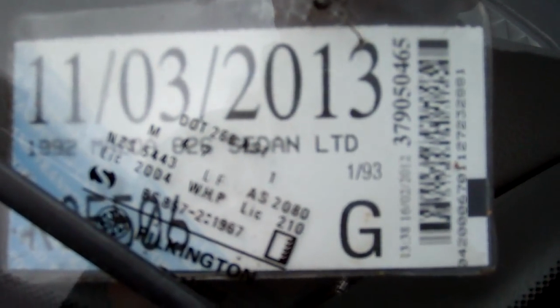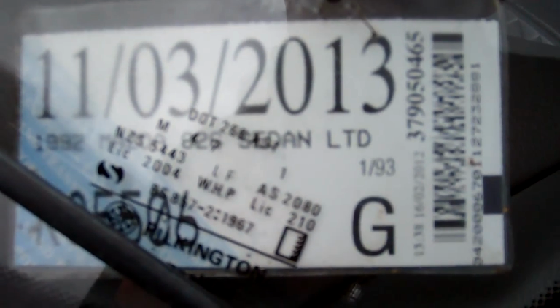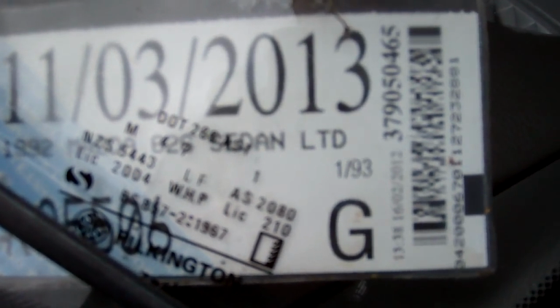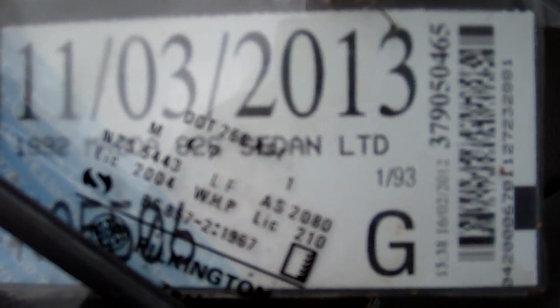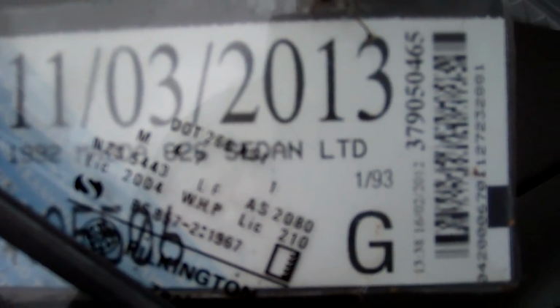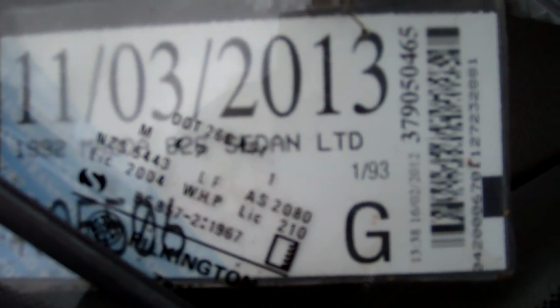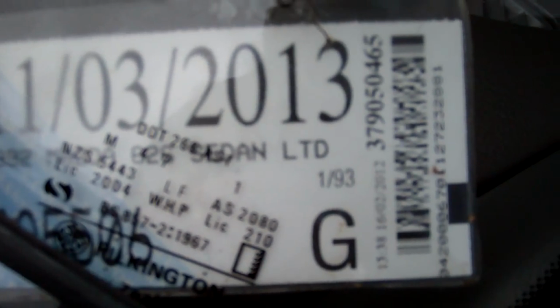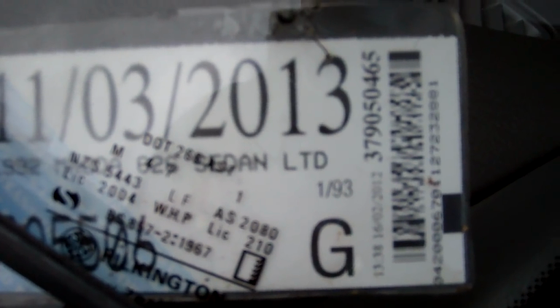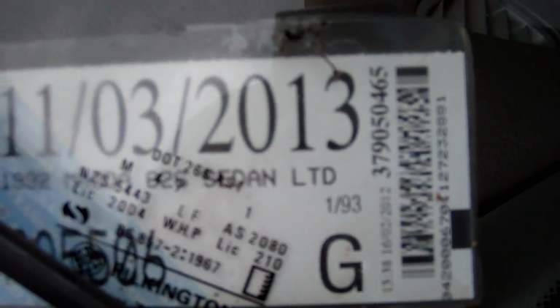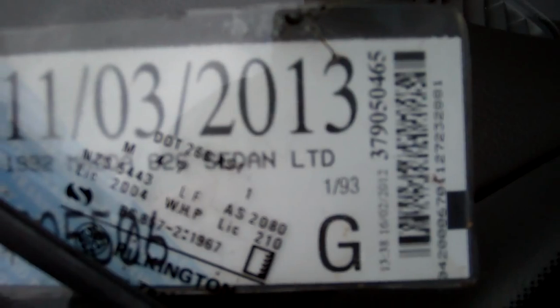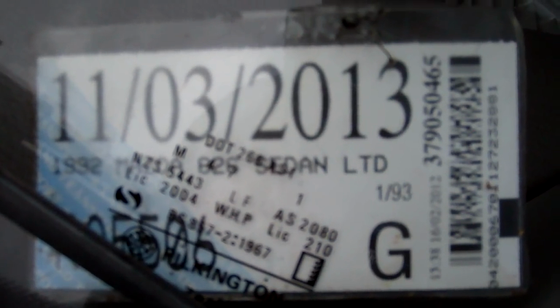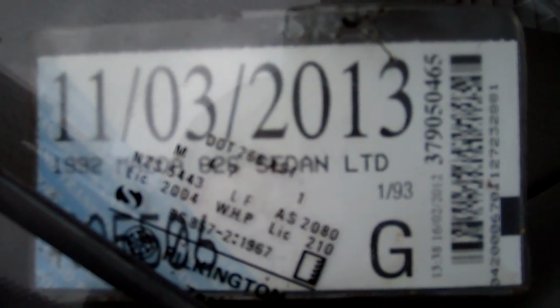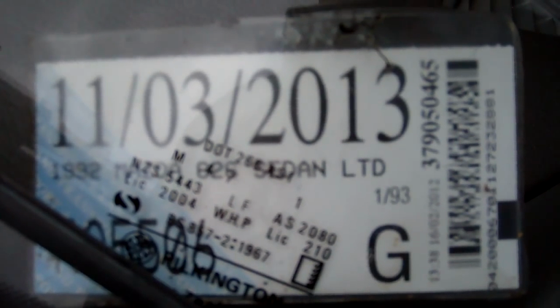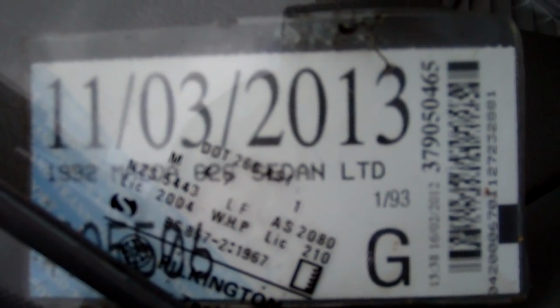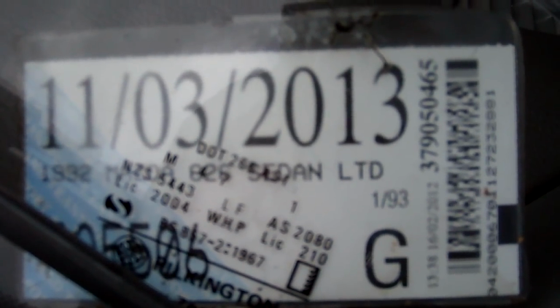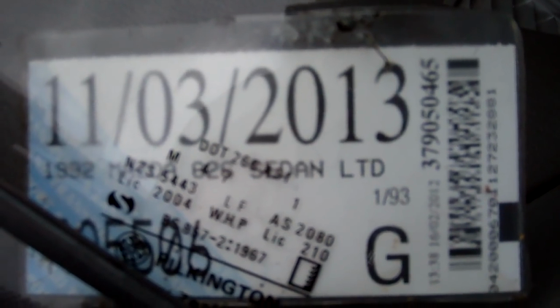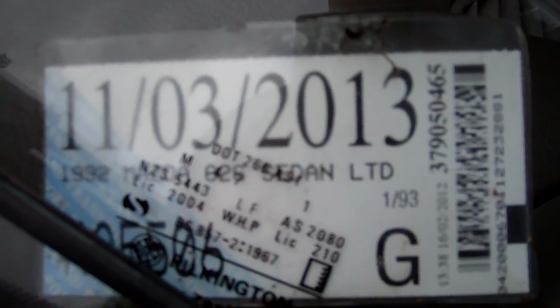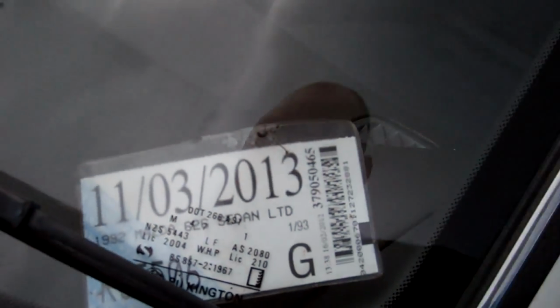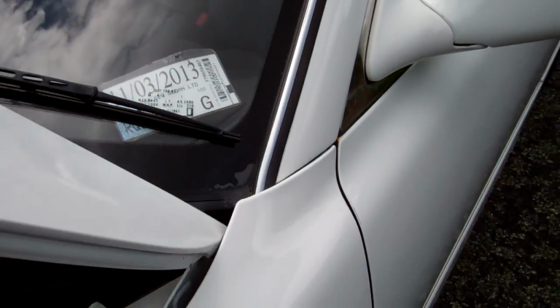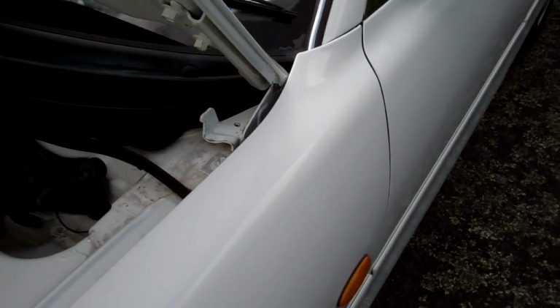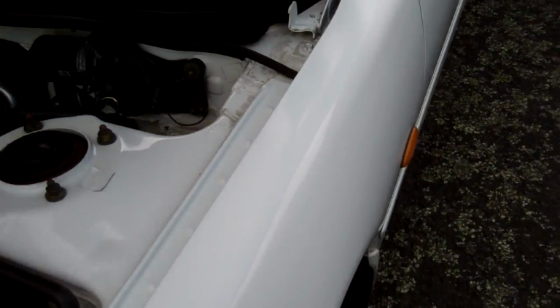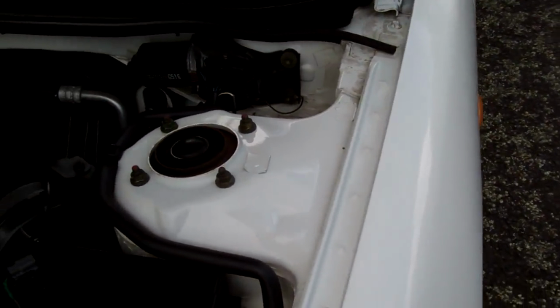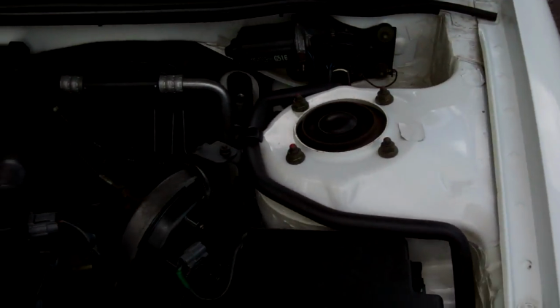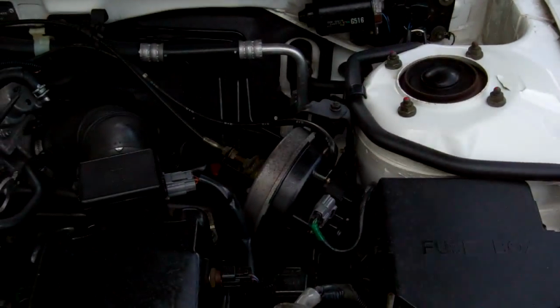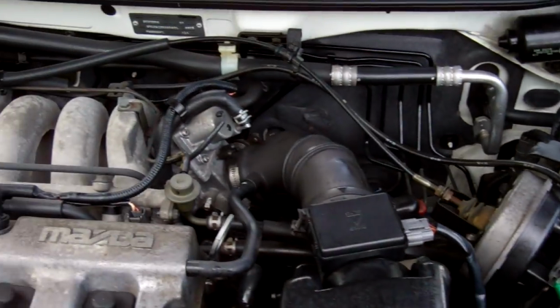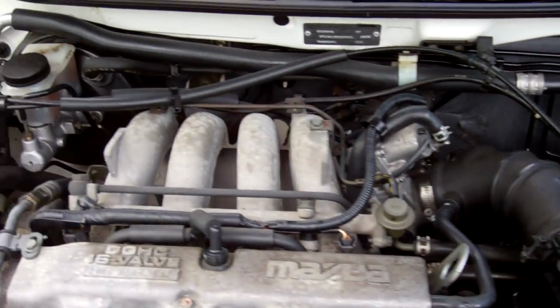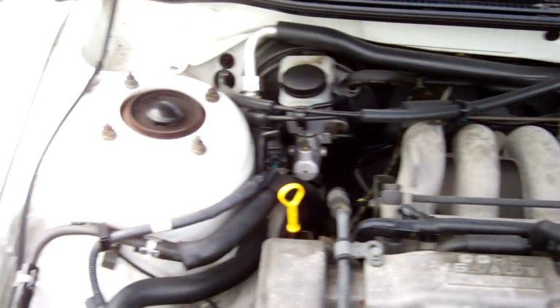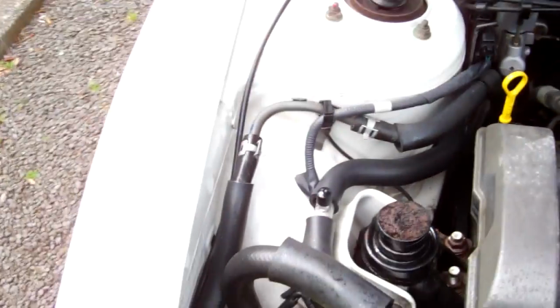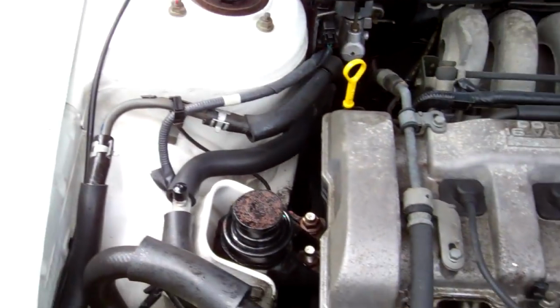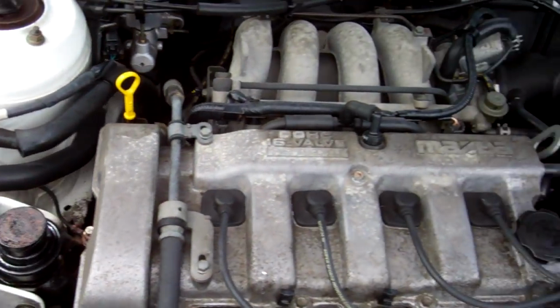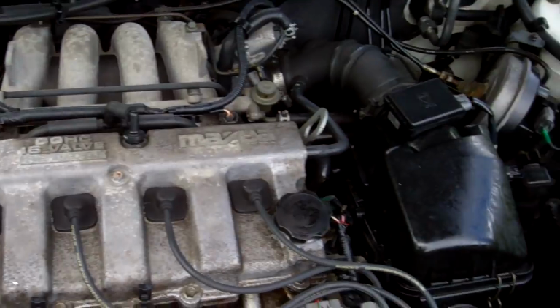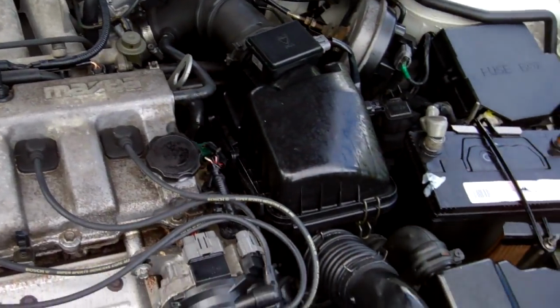There's your details there. It's a limited version too - top spec. It's registered through to the third month 2013. Here's your 2 litre DOHC 16 valve fuel injected Mazda engine.